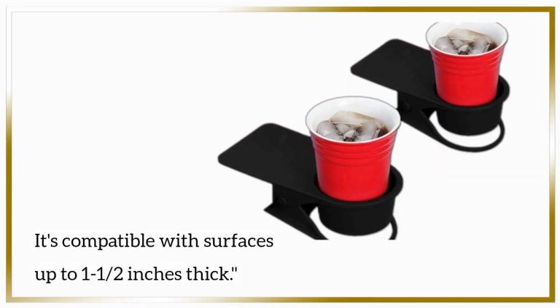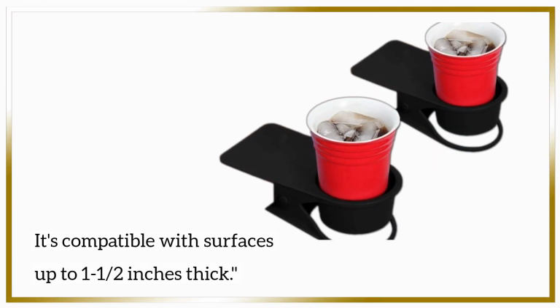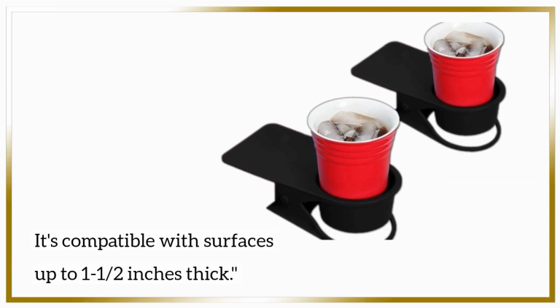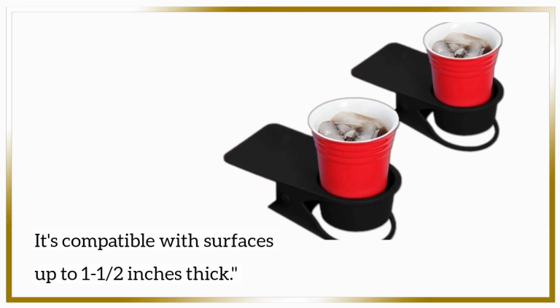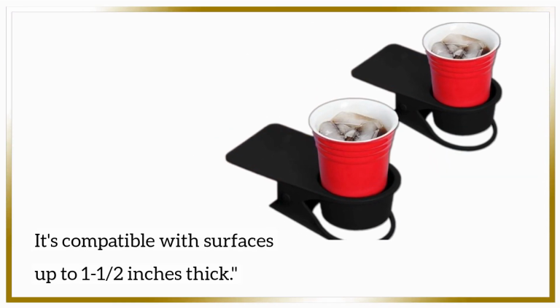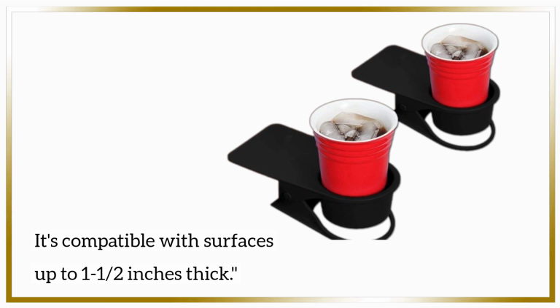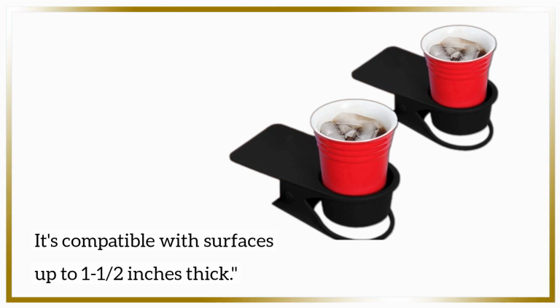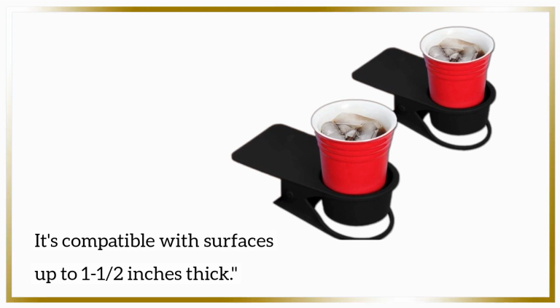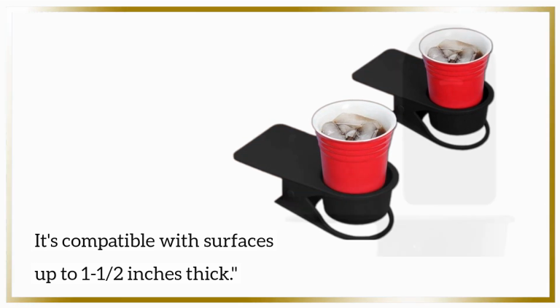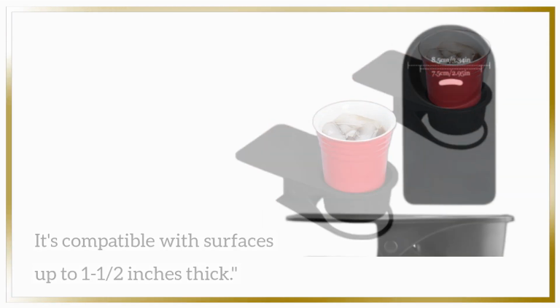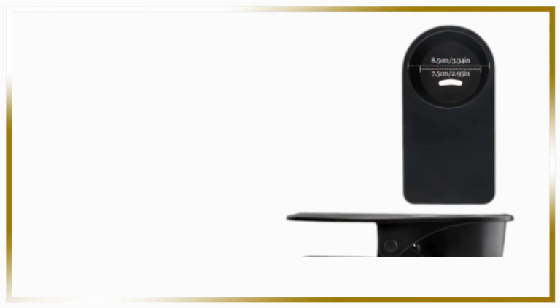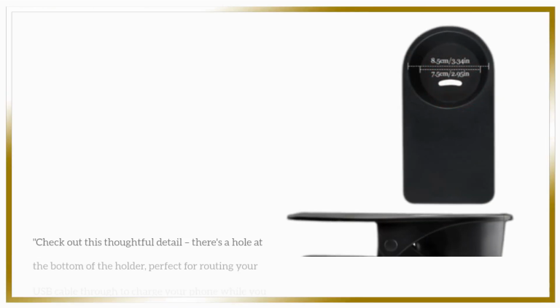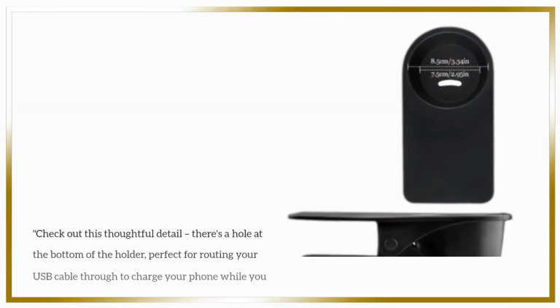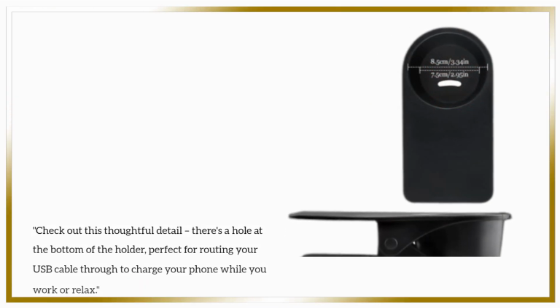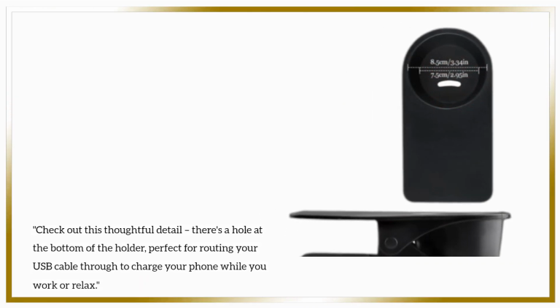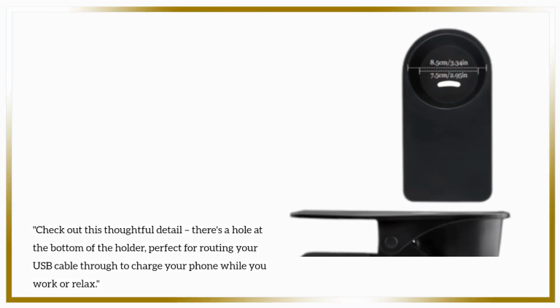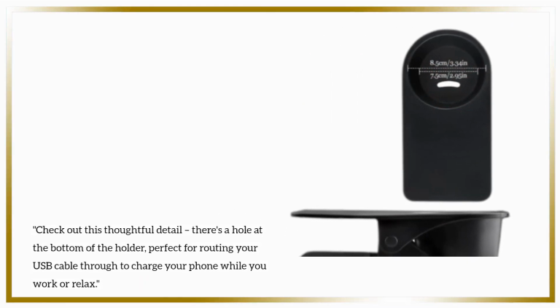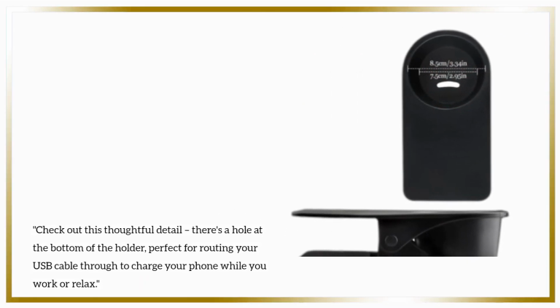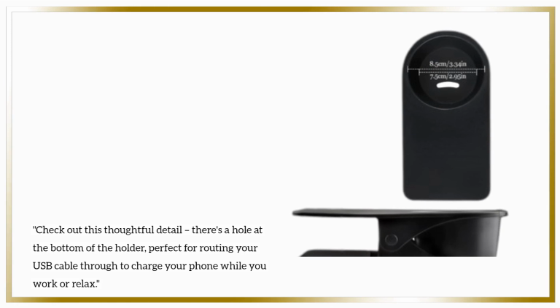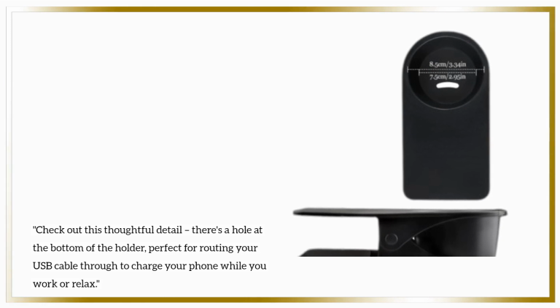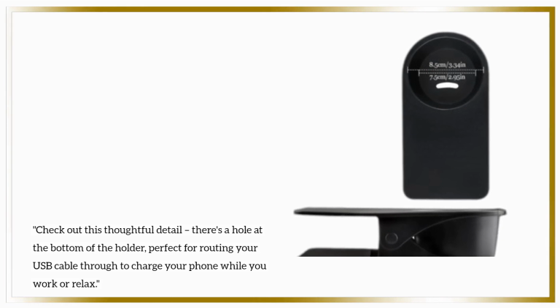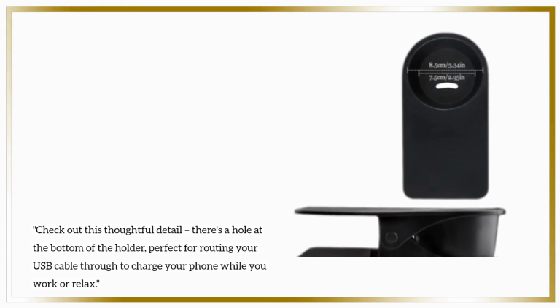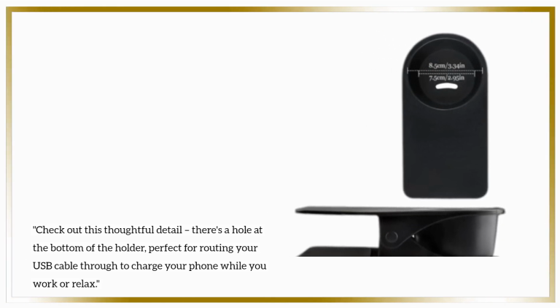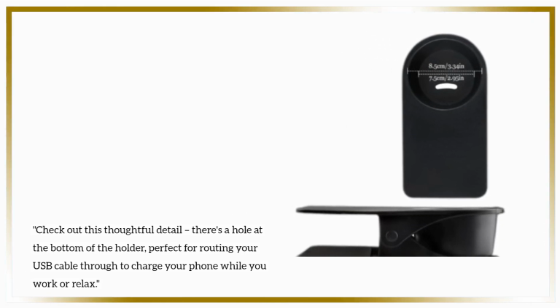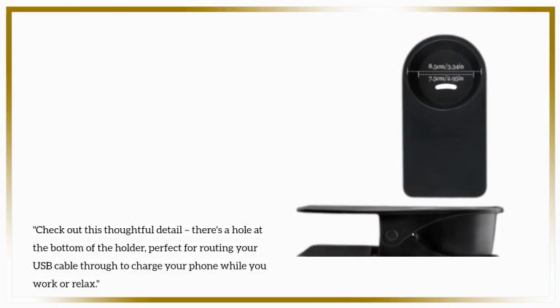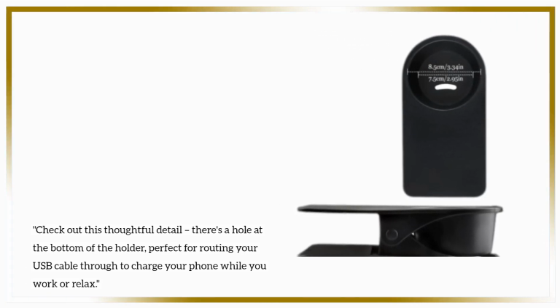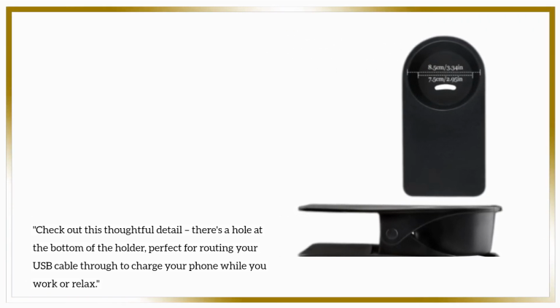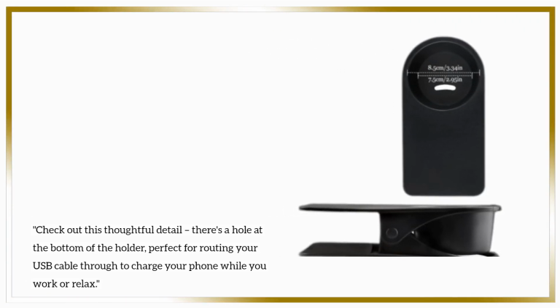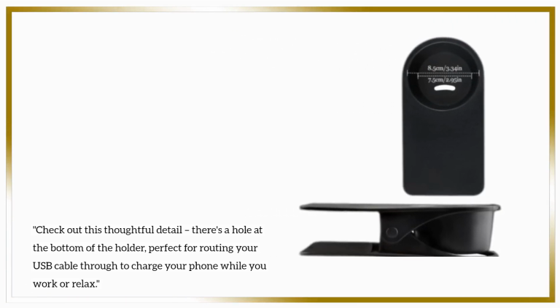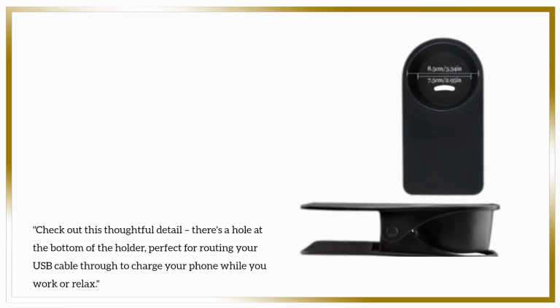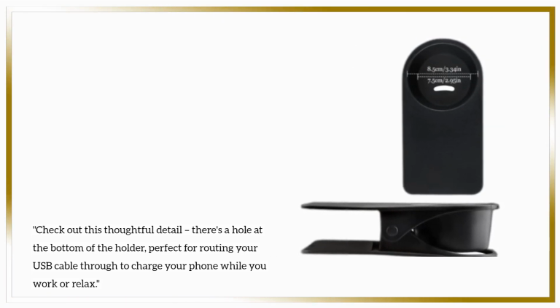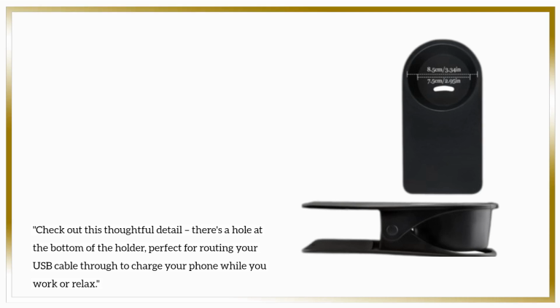It's compatible with surfaces up to one and a half inches thick. Check out this thoughtful detail: there's a hole at the bottom of the holder, perfect for routing your USB cable through to charge your phone while you work or relax.